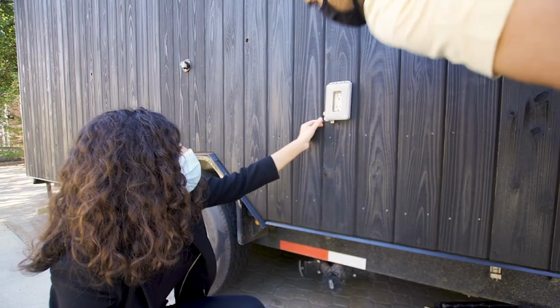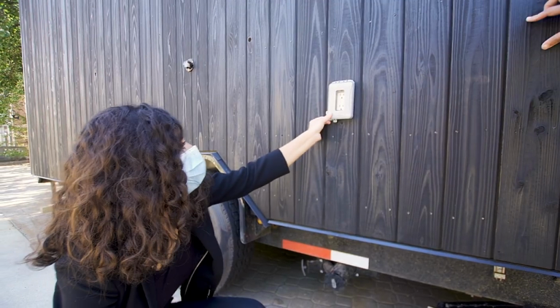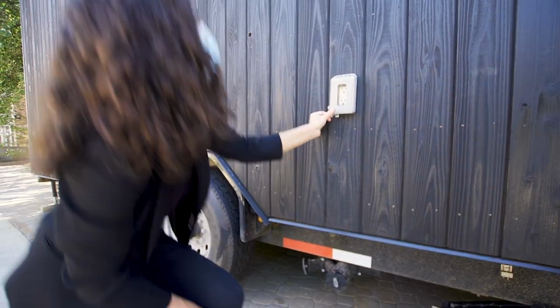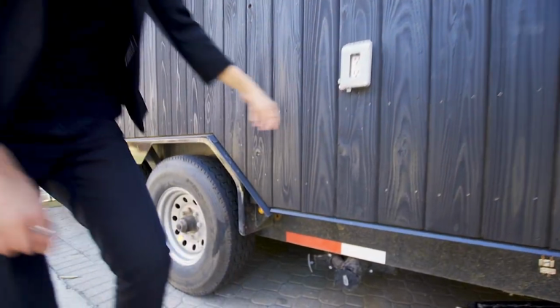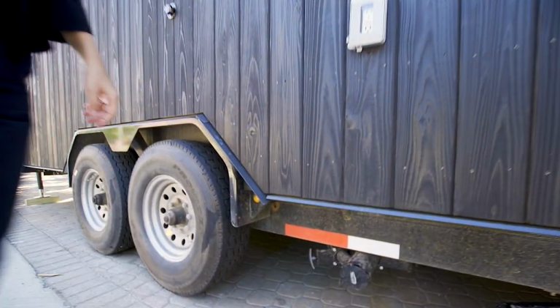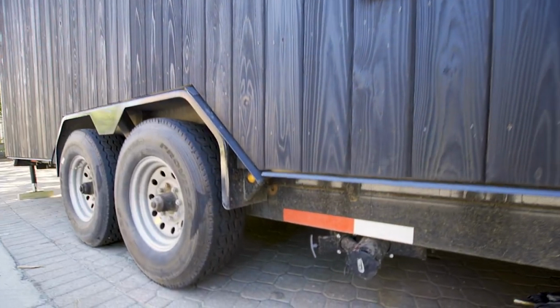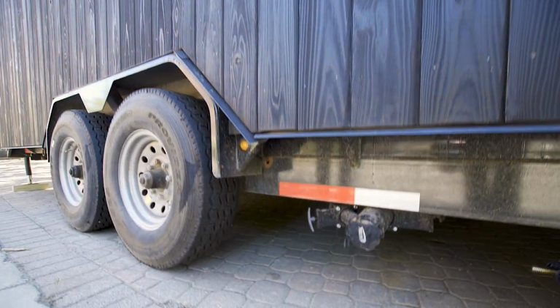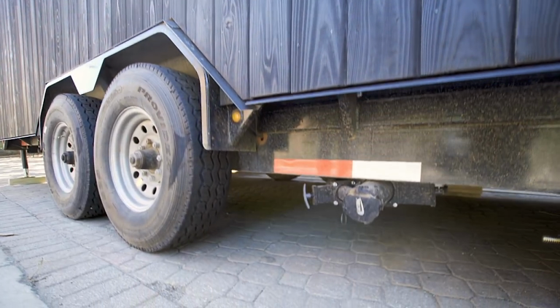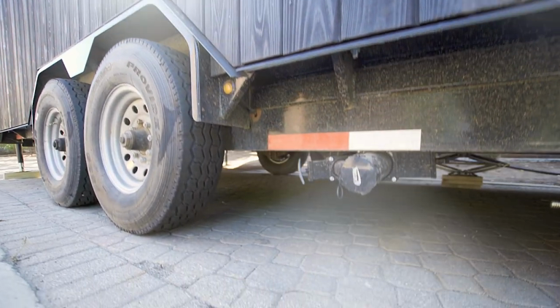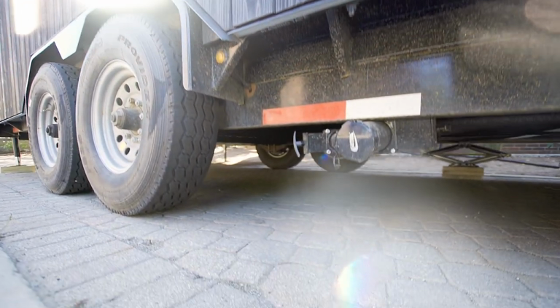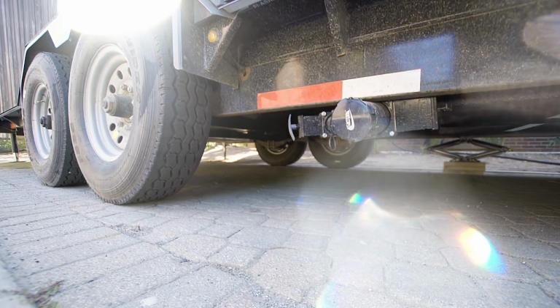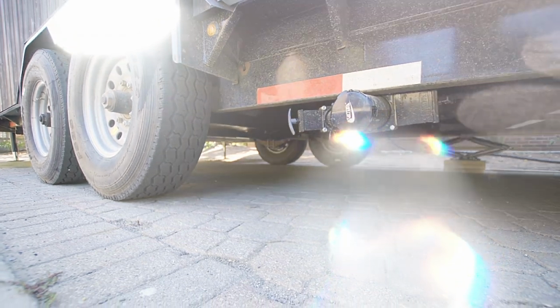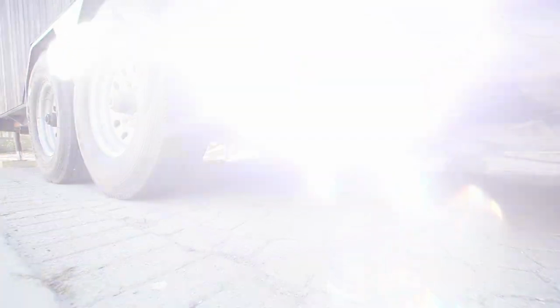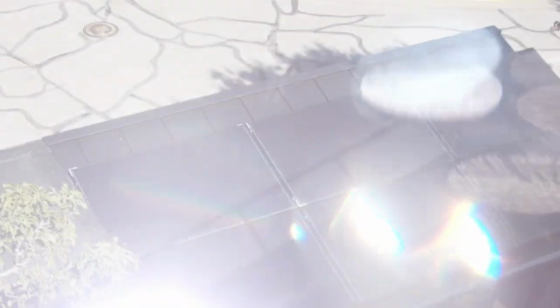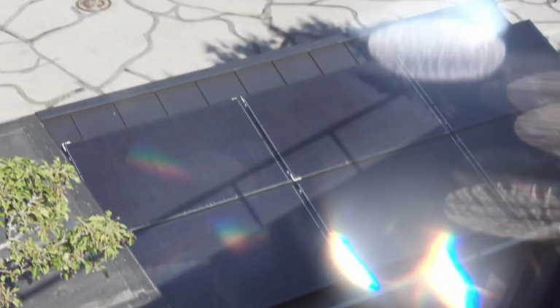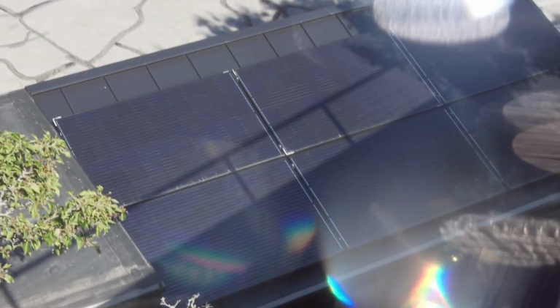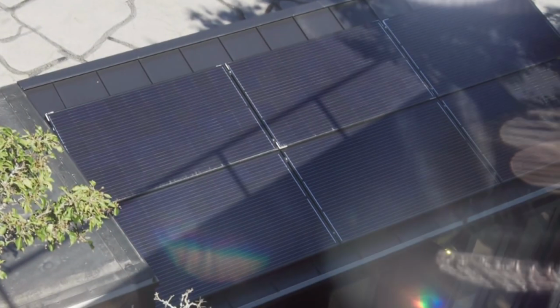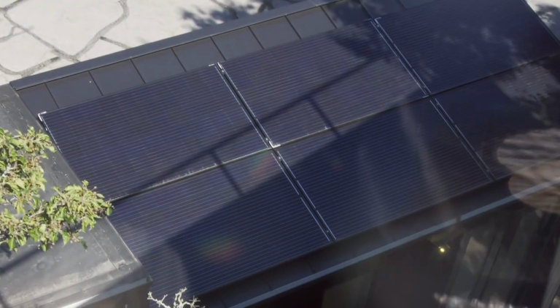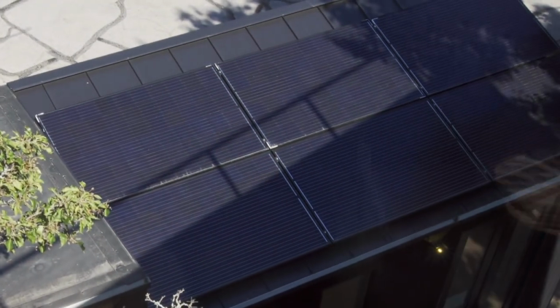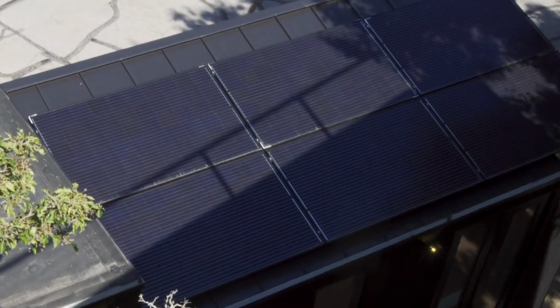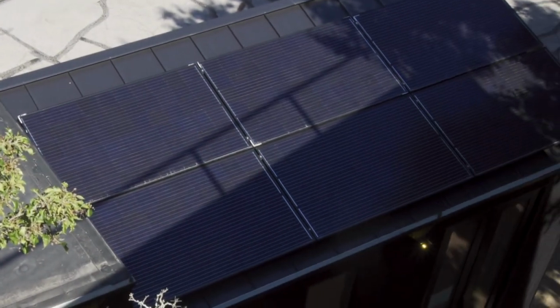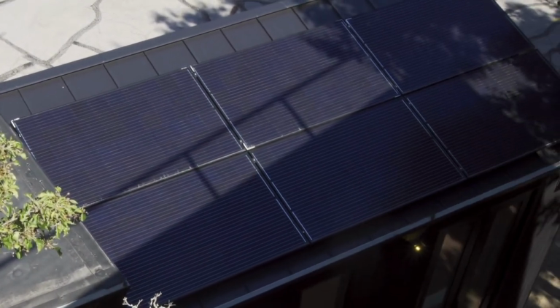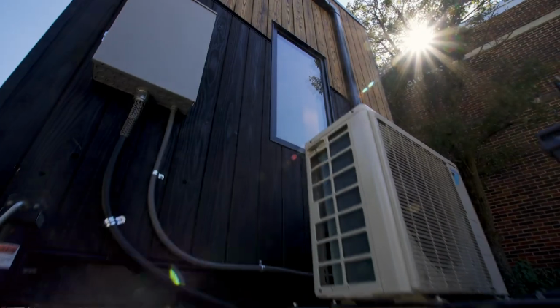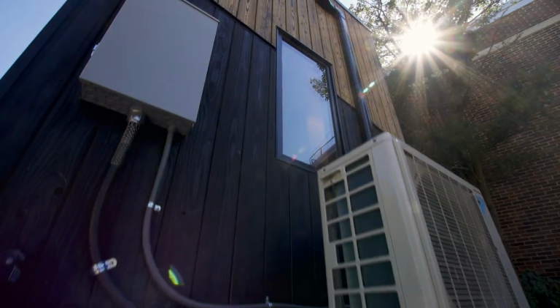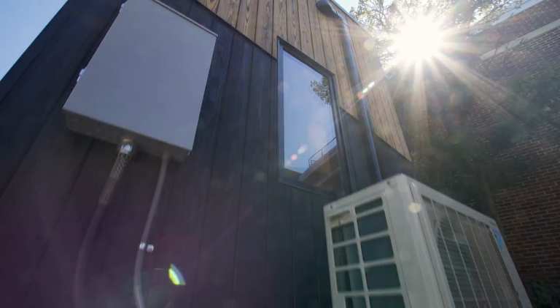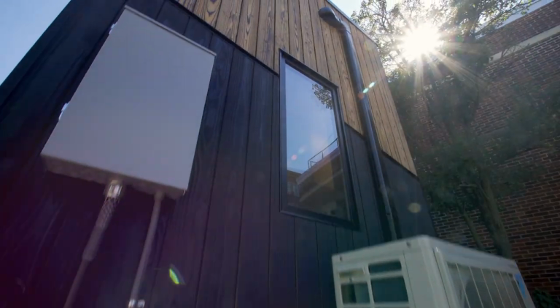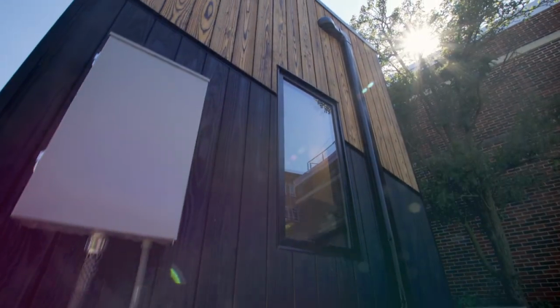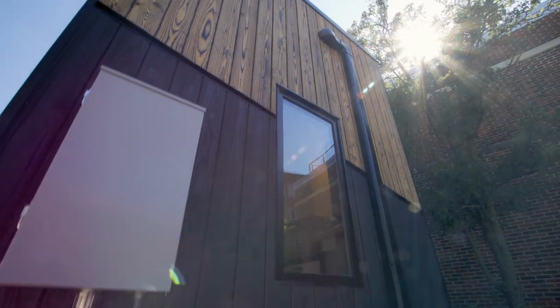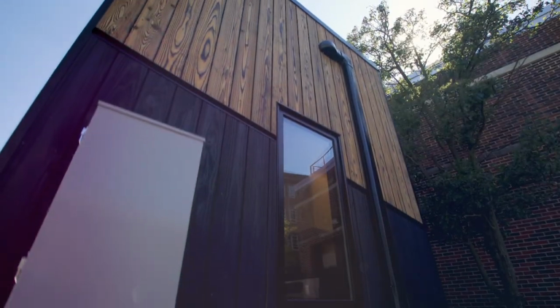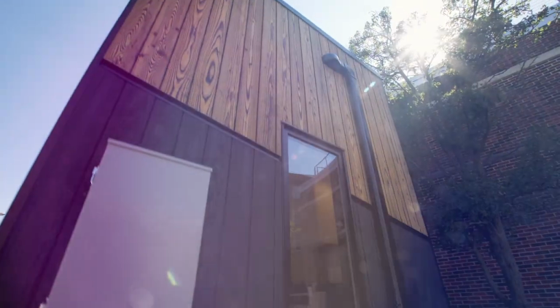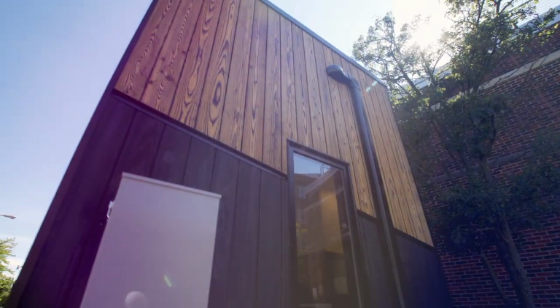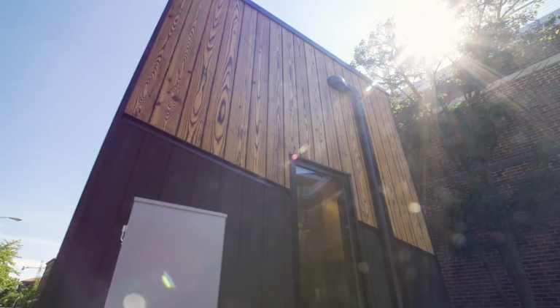This is a tiny house on wheels, so this is unlike any other laboratory facility. If we want to understand solar panels and how they perform in different climate zones, we can actually drive it to another climate zone.